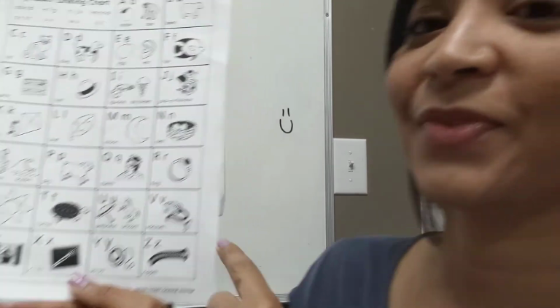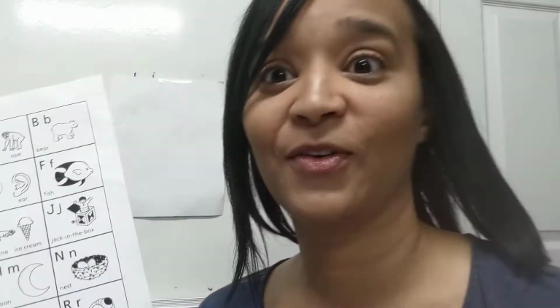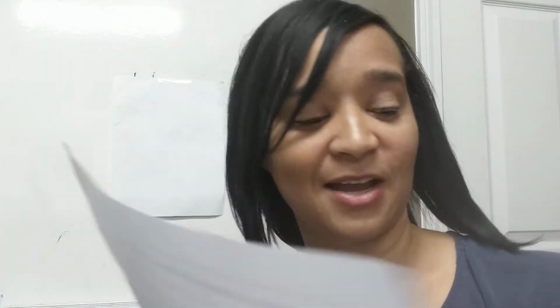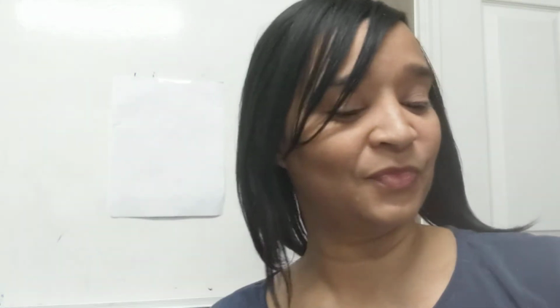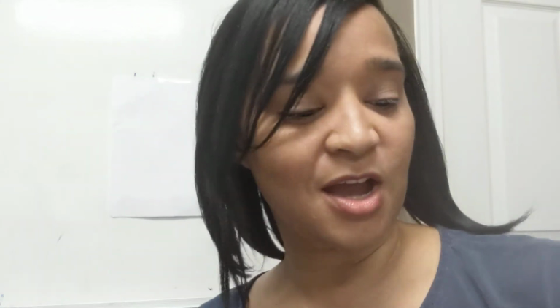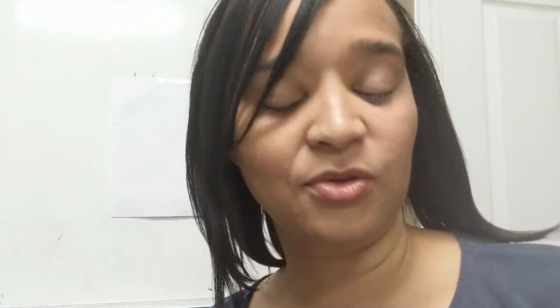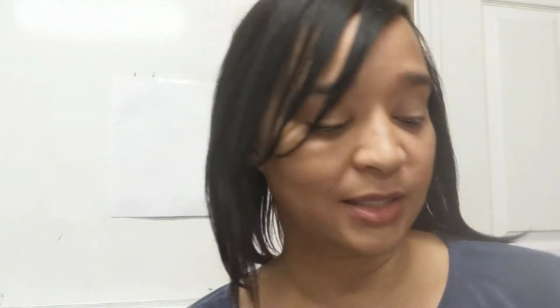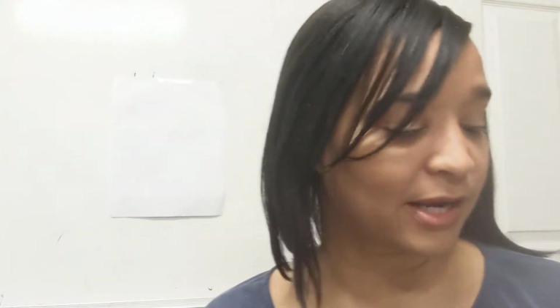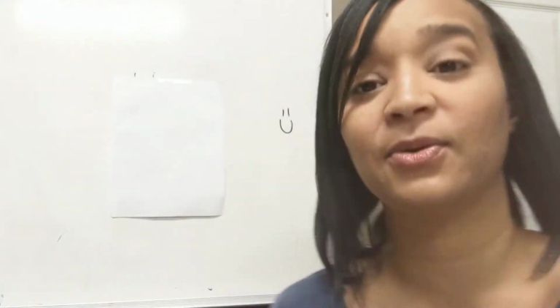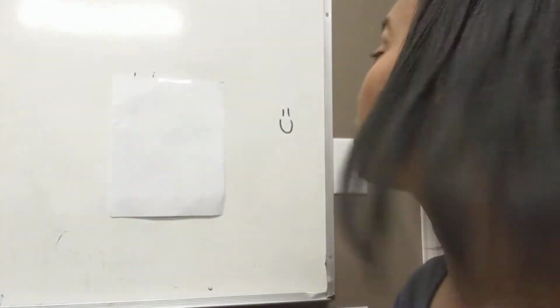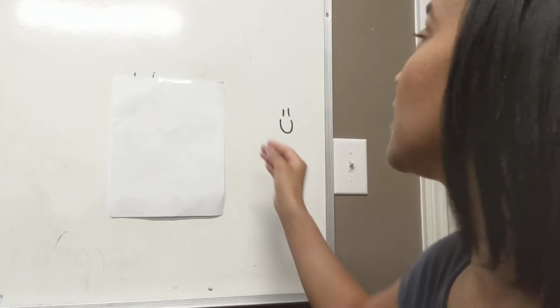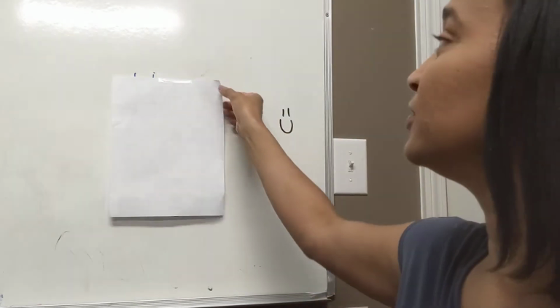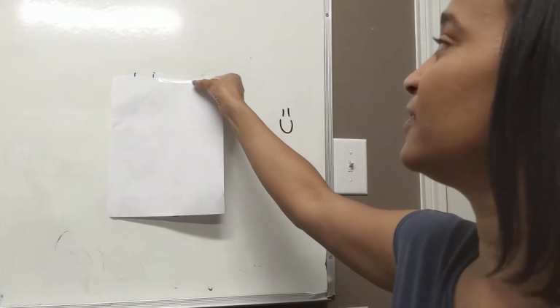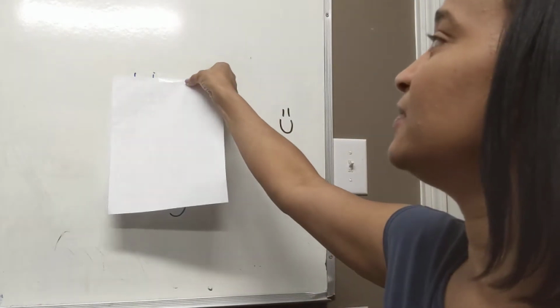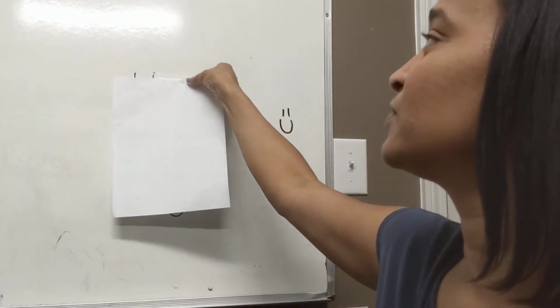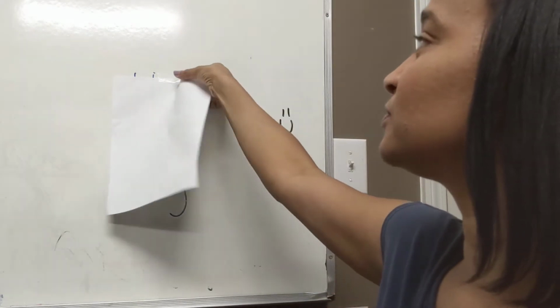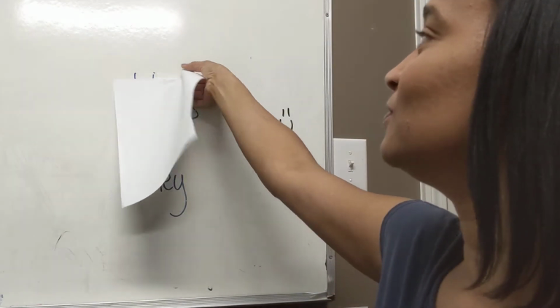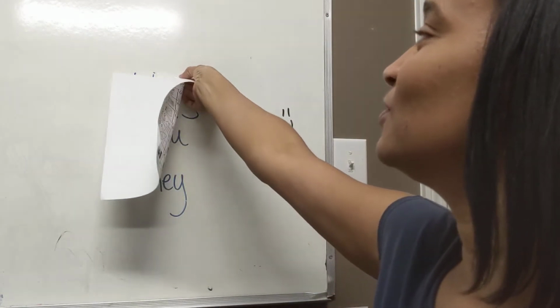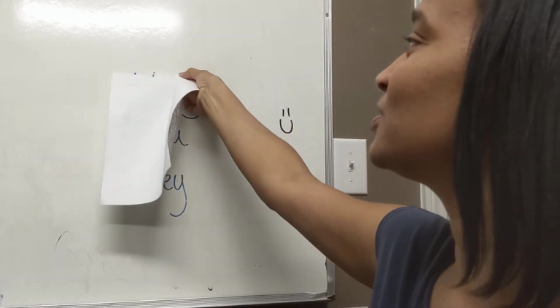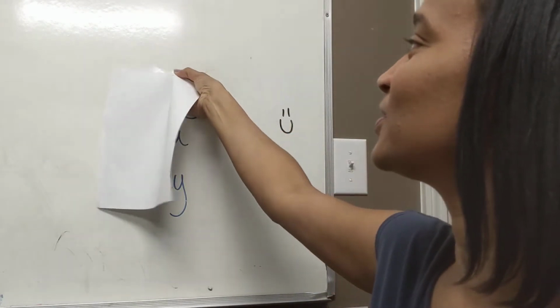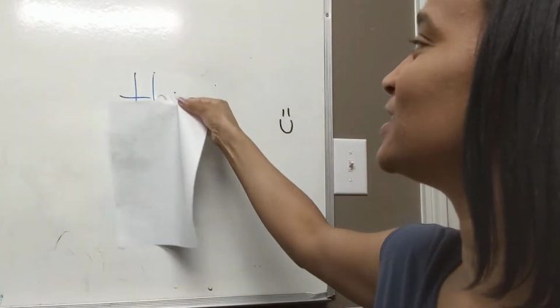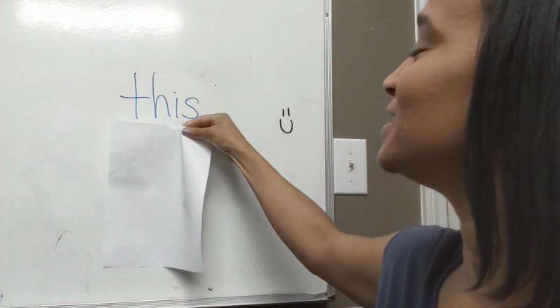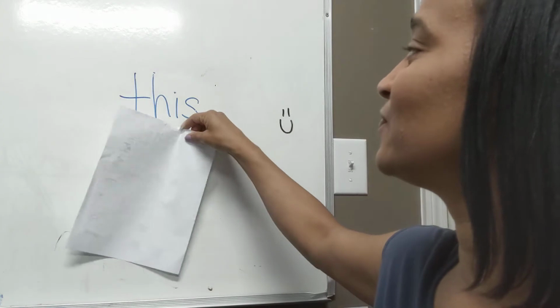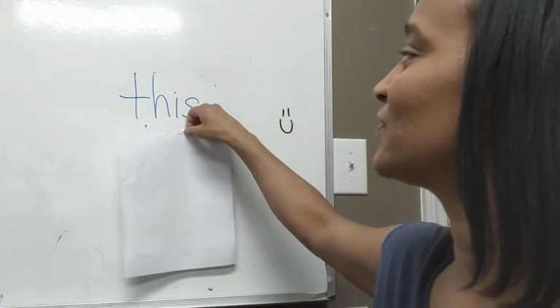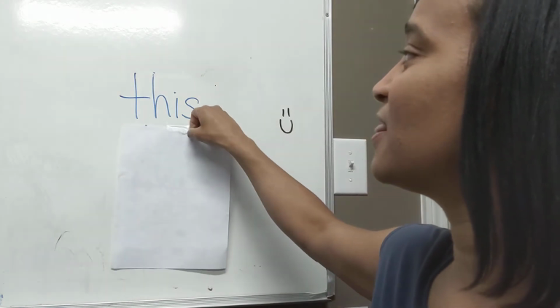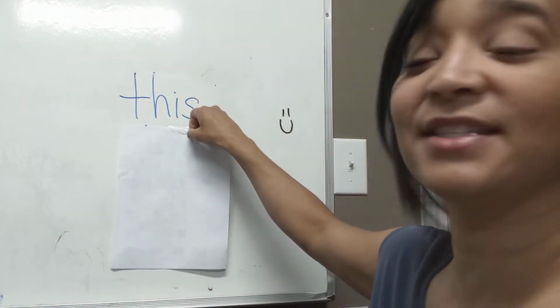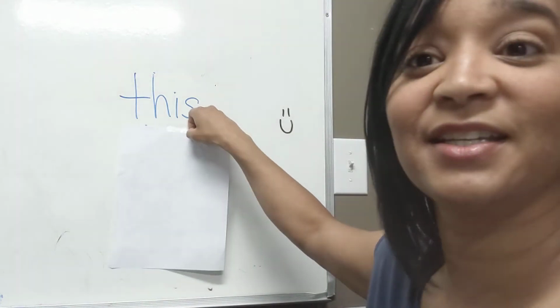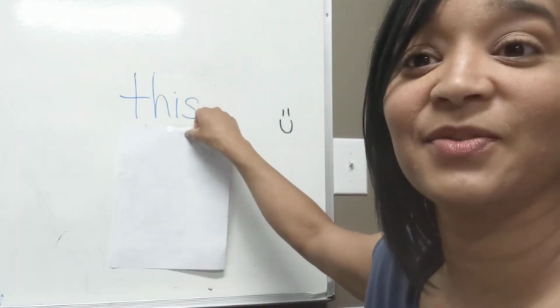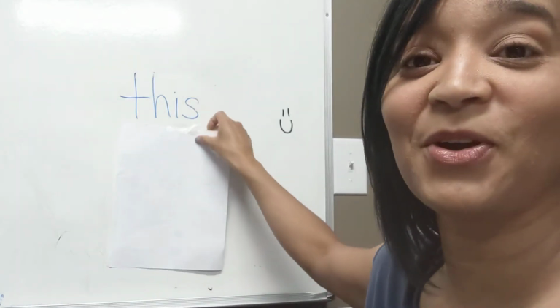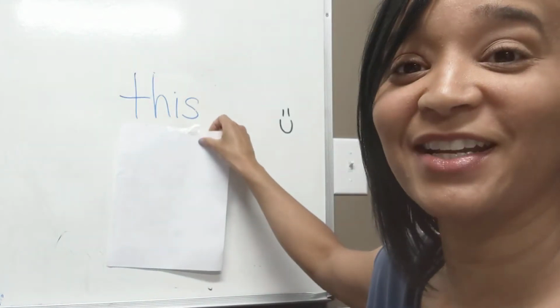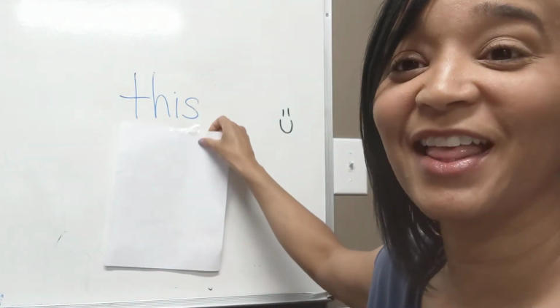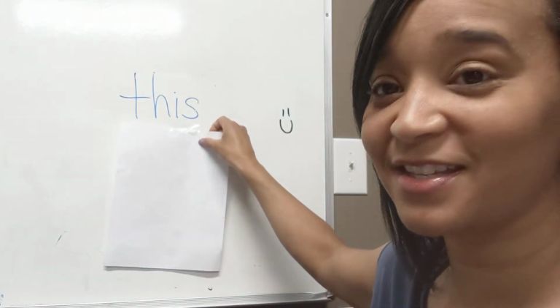All right, great job. I went through those quickly. Let's quickly go through our sight words for today. Ready? First word is — what's my word? This.